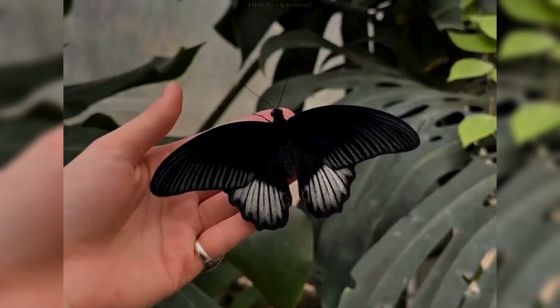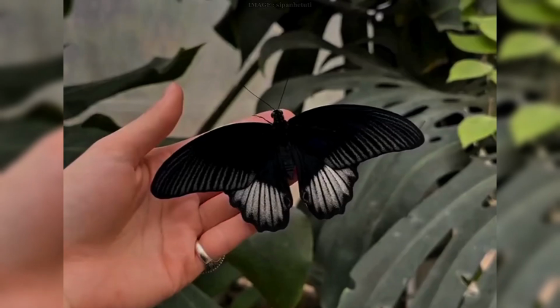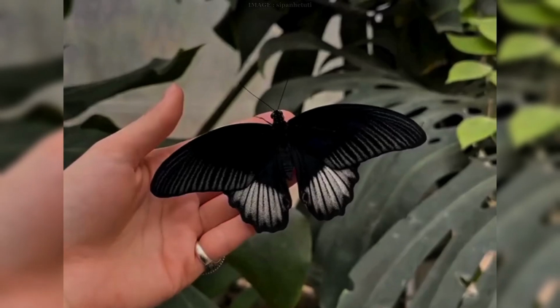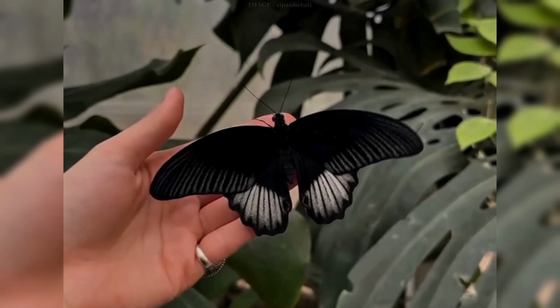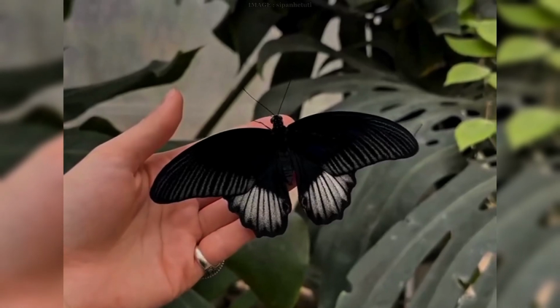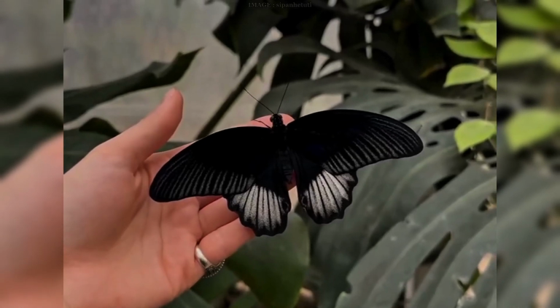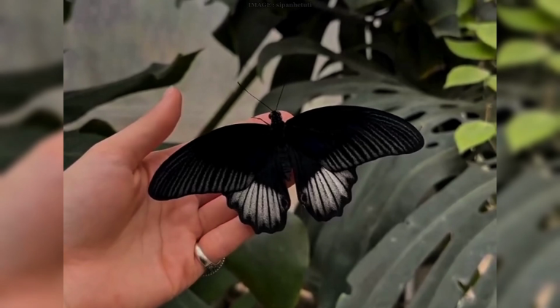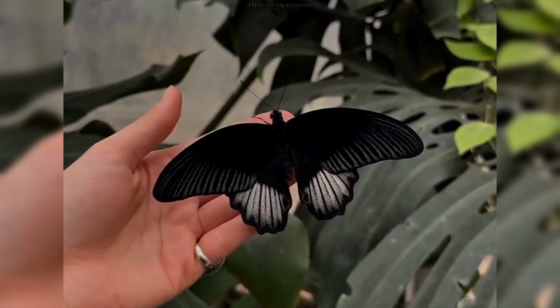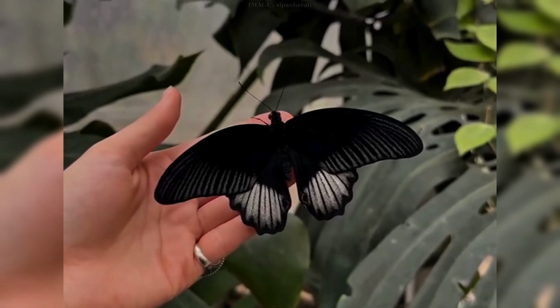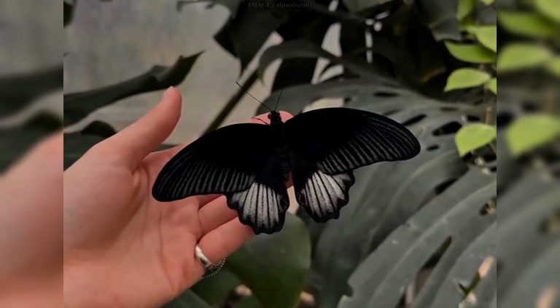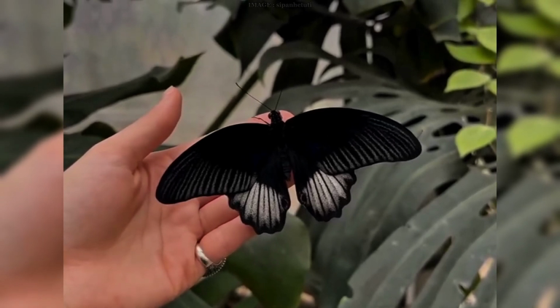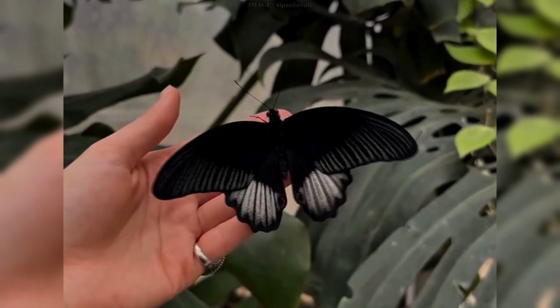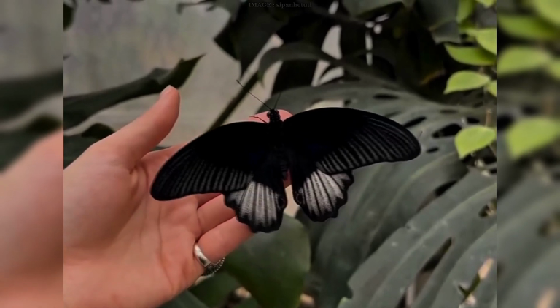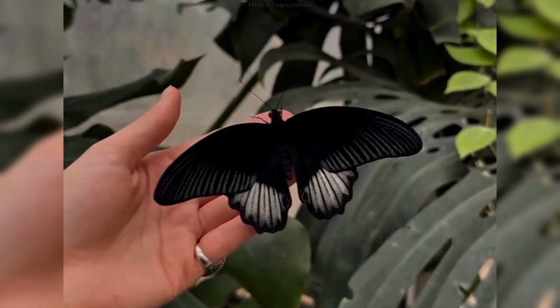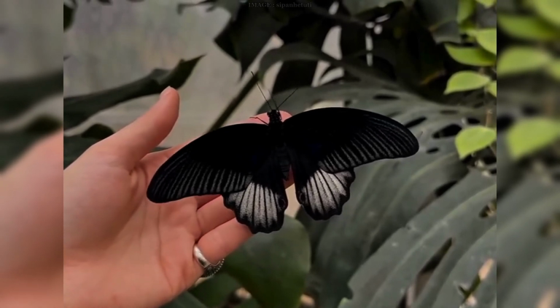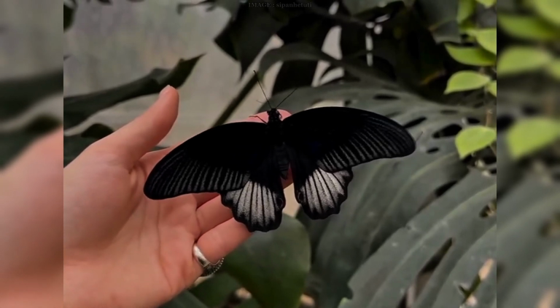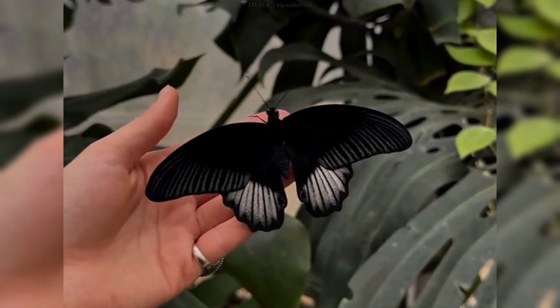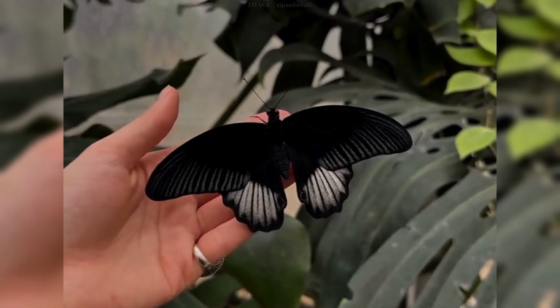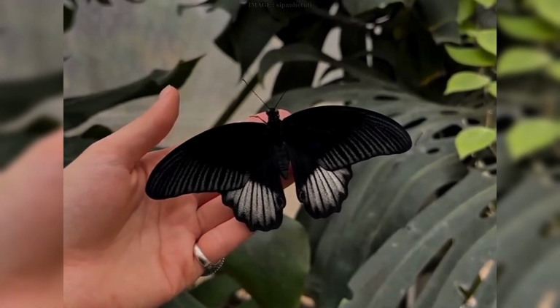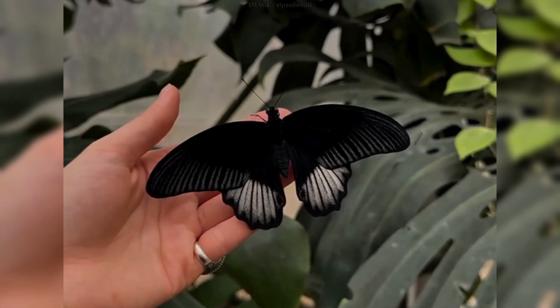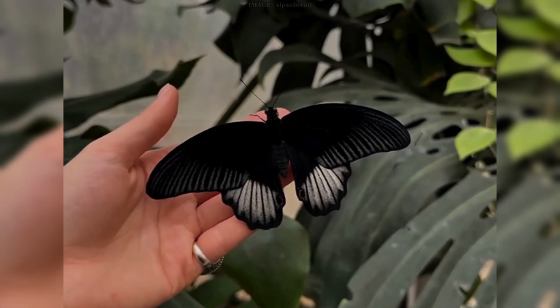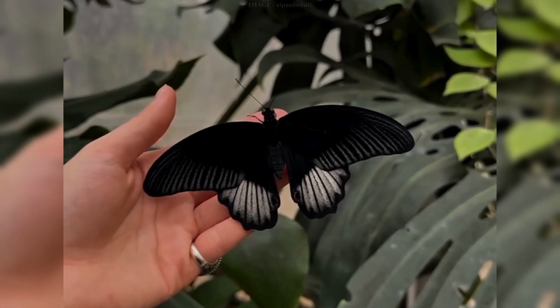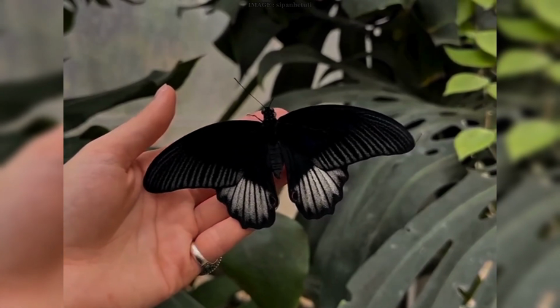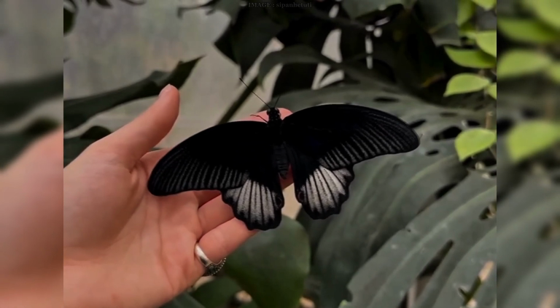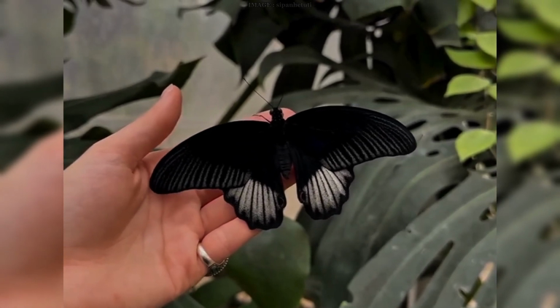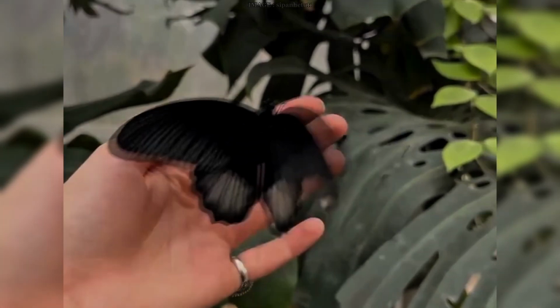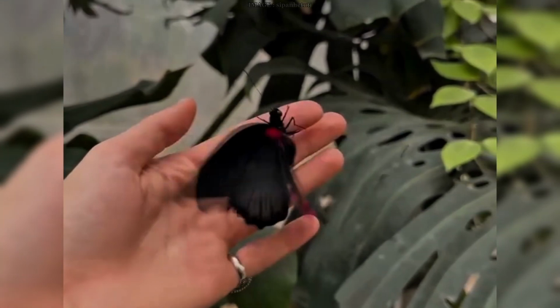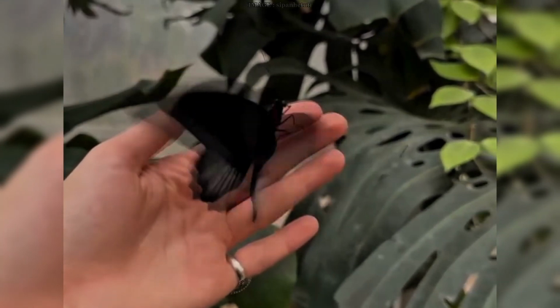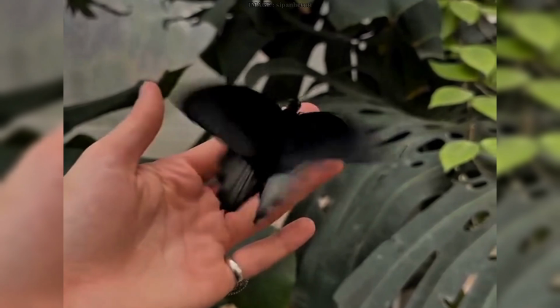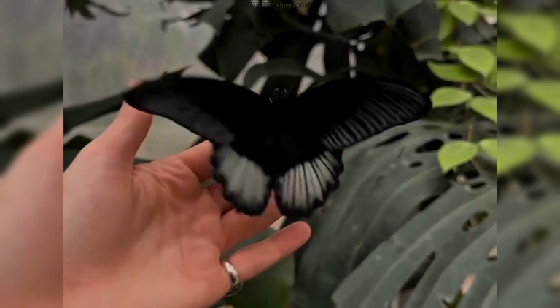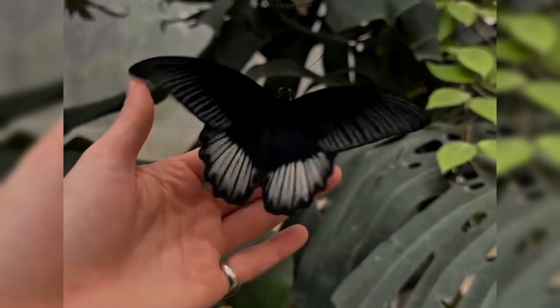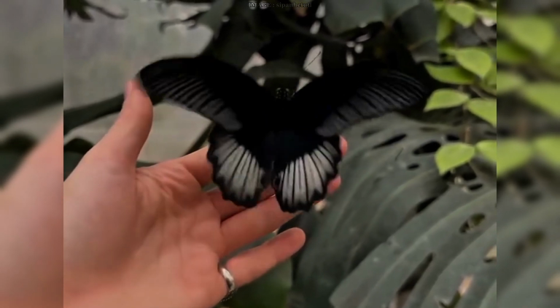I'm talking about wings so dark you can't even see the veins running through them. It's not a trick of the light — these butterflies have evolved to absorb almost every bit of it.